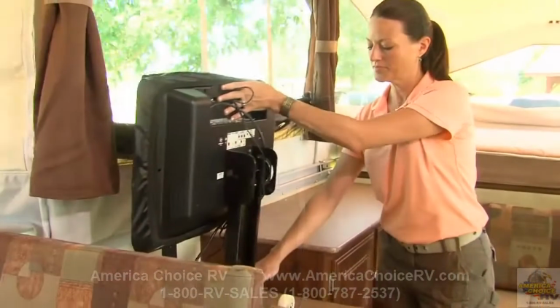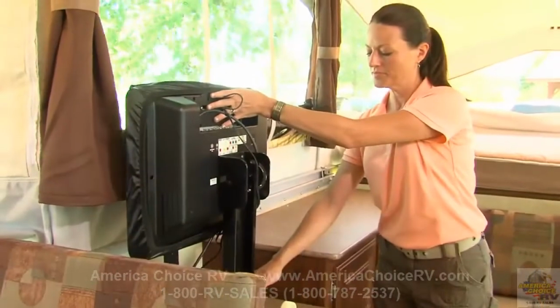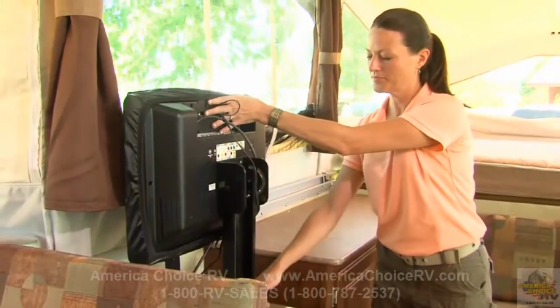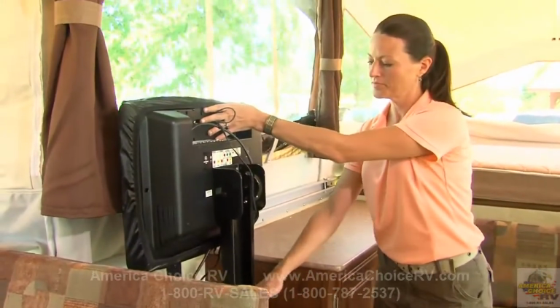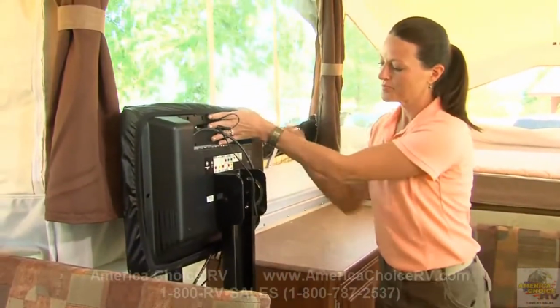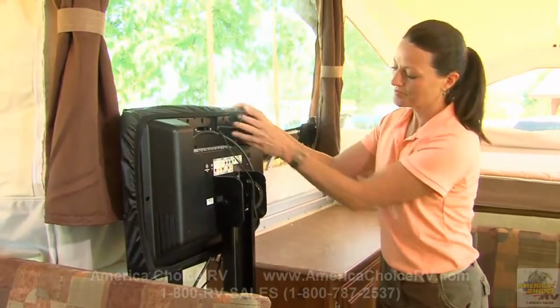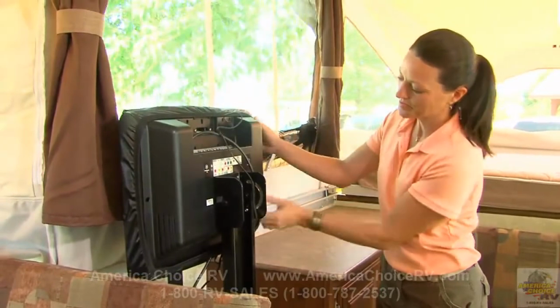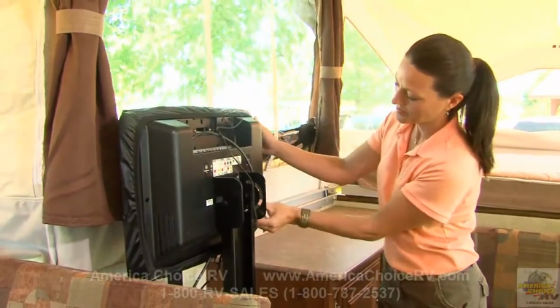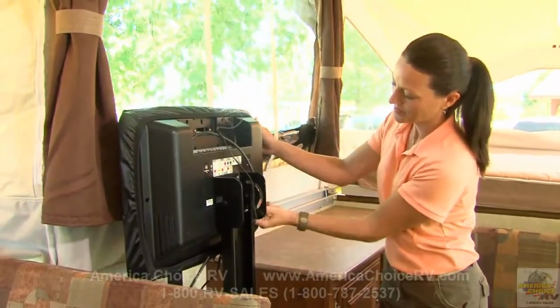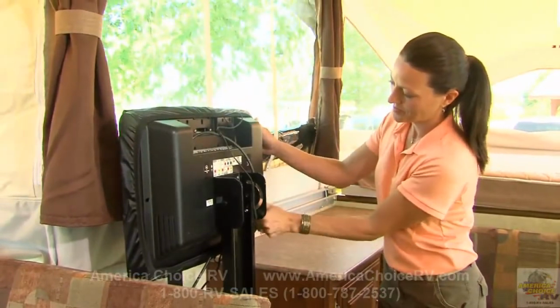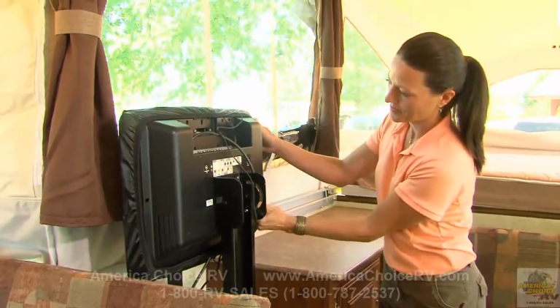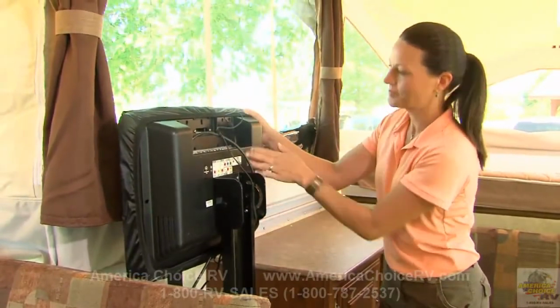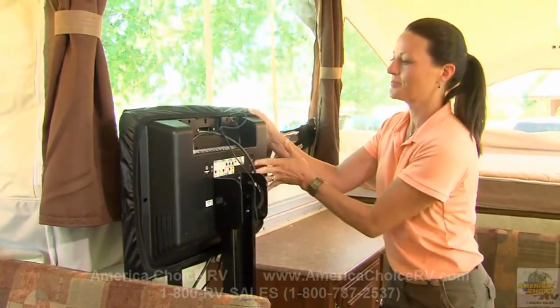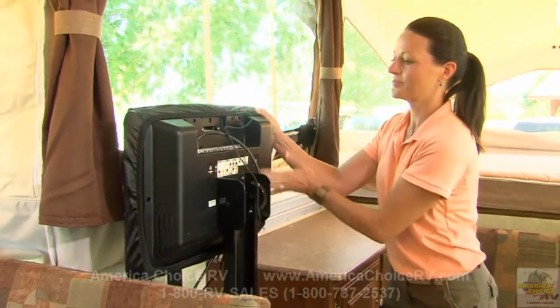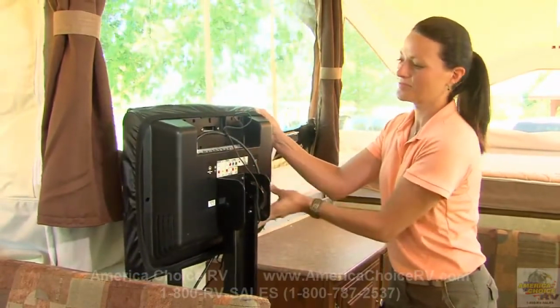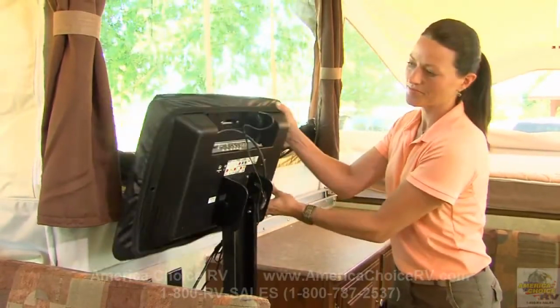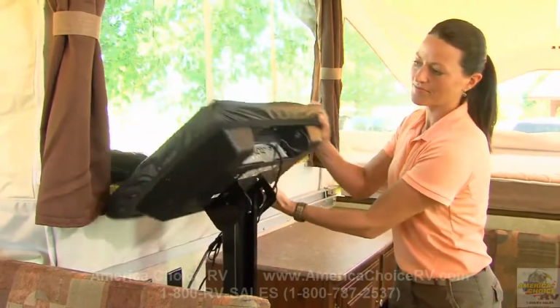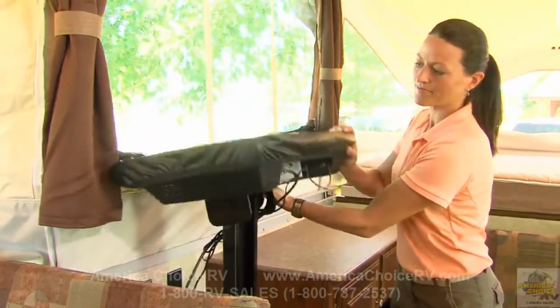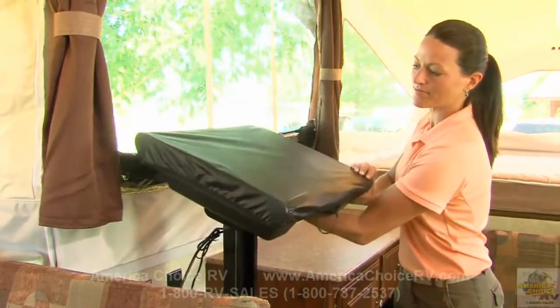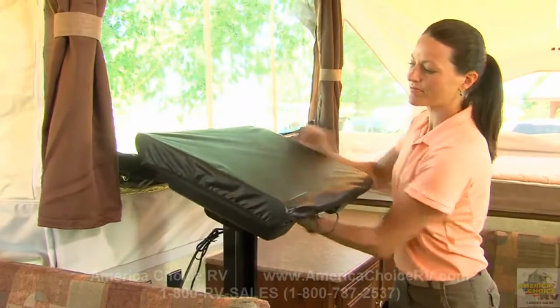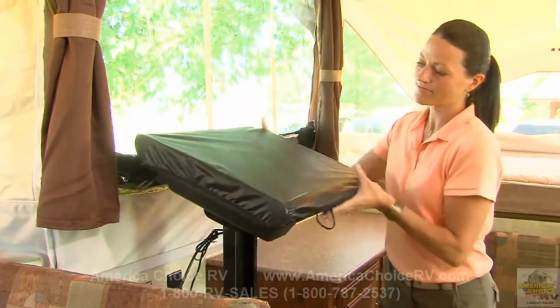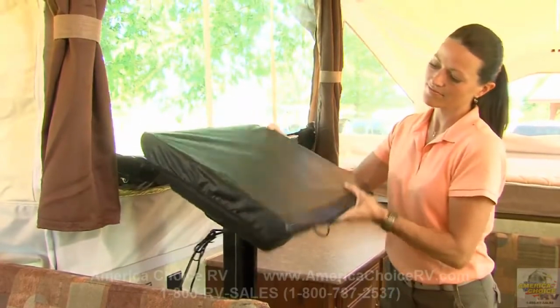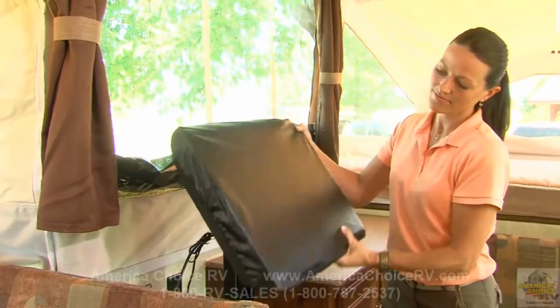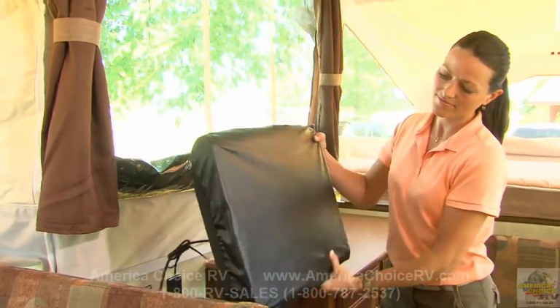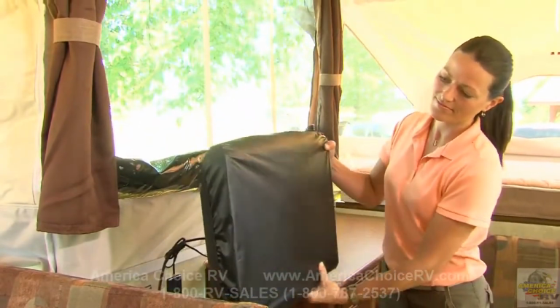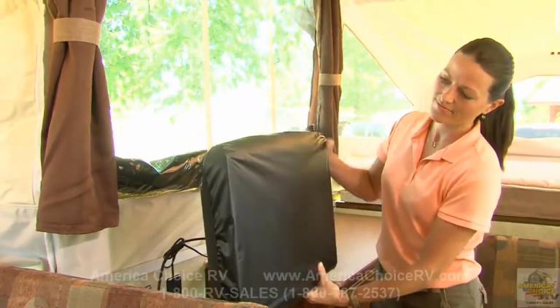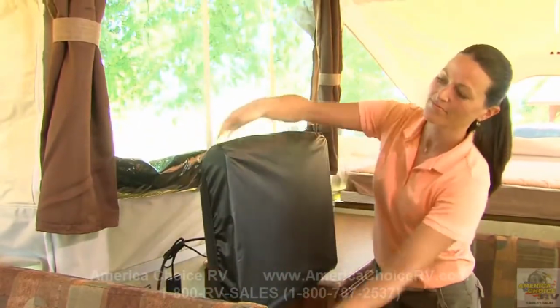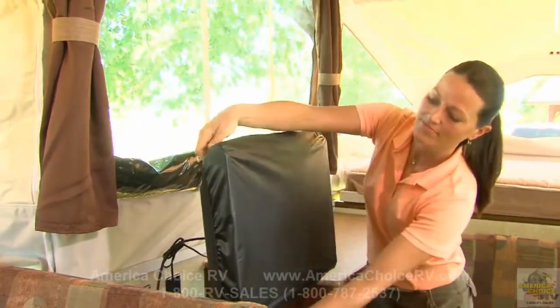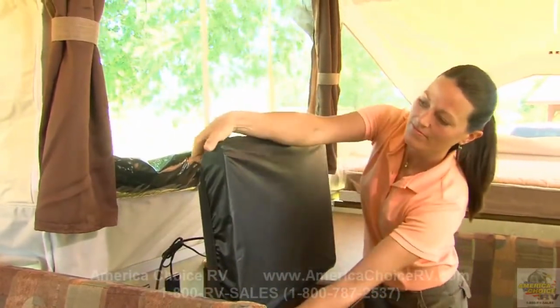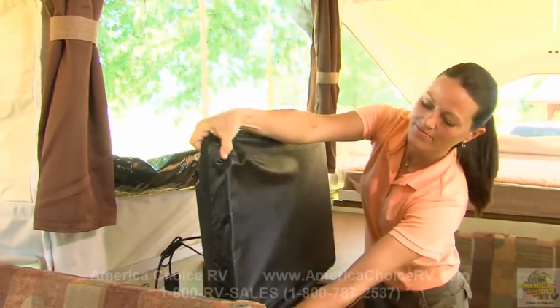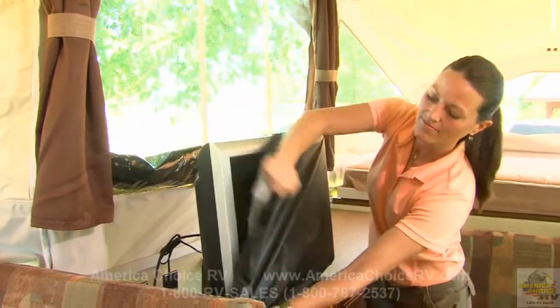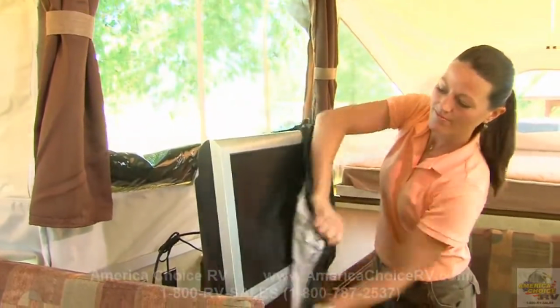If you have the model HW29SC, you have a 20-inch LCD TV monitor as standard equipment. To position the TV for viewing, release the lock and turn it into position.